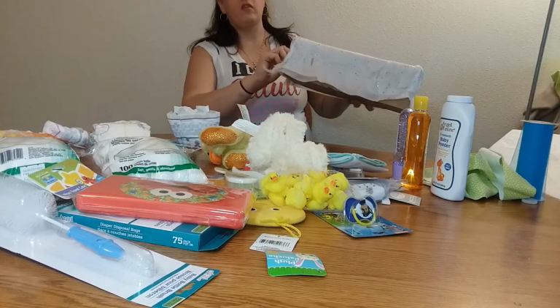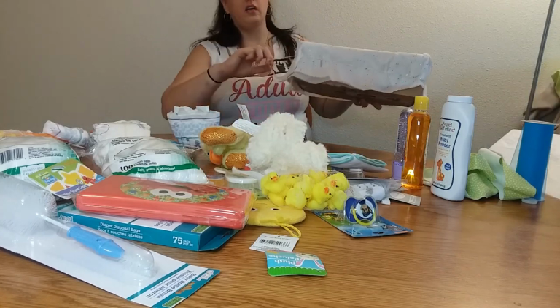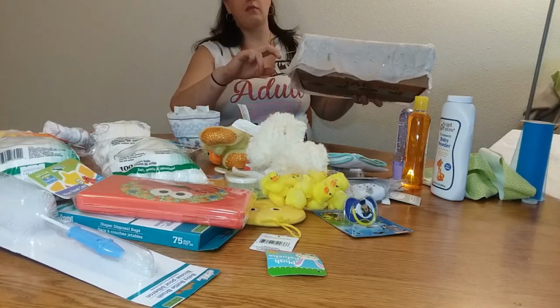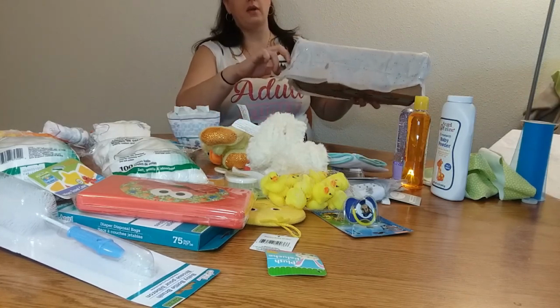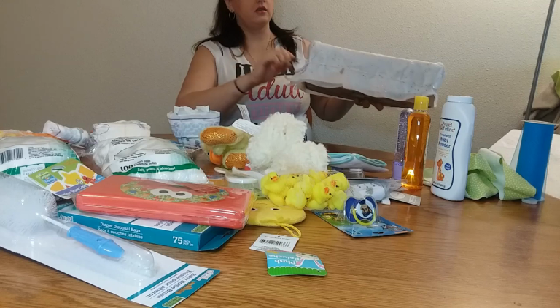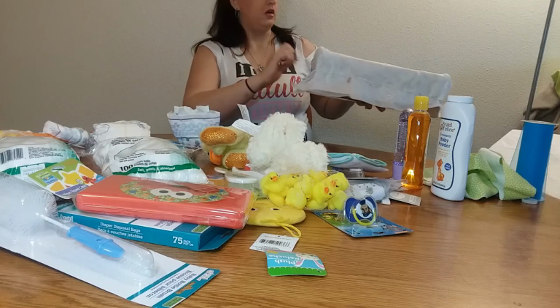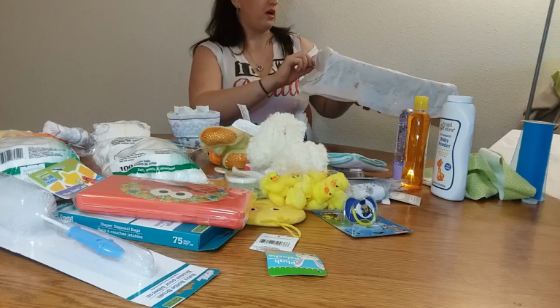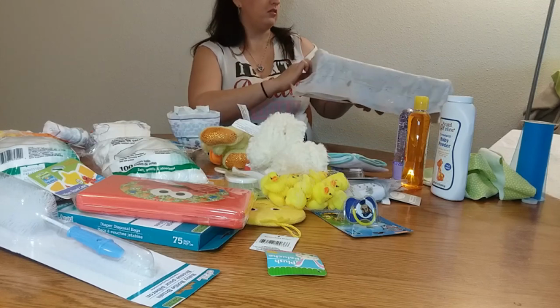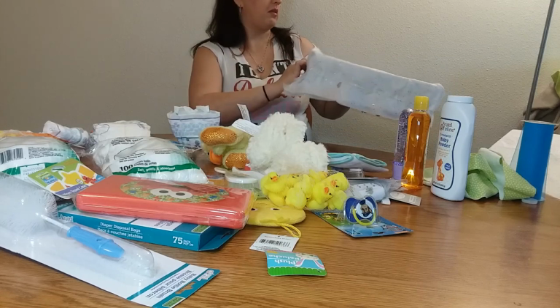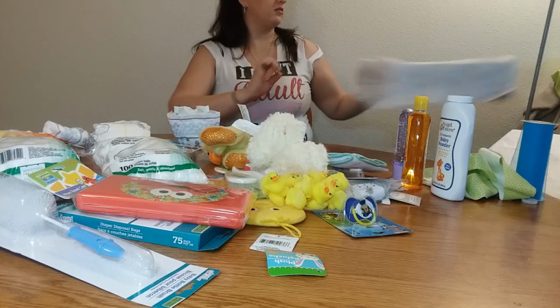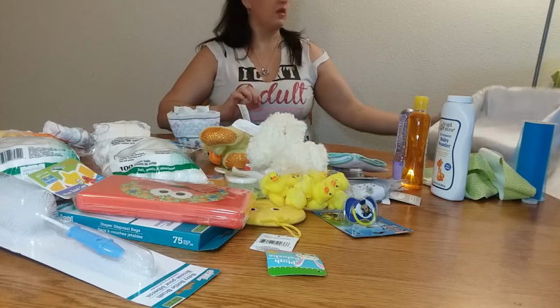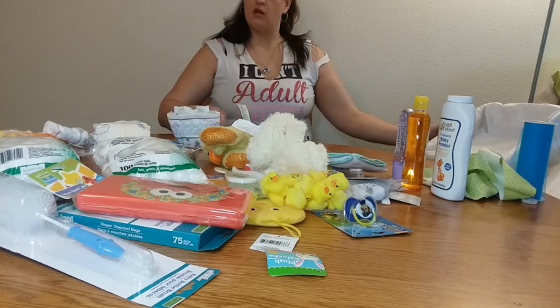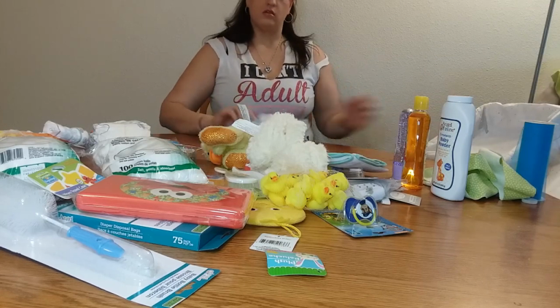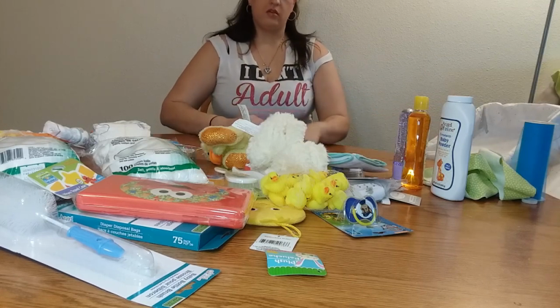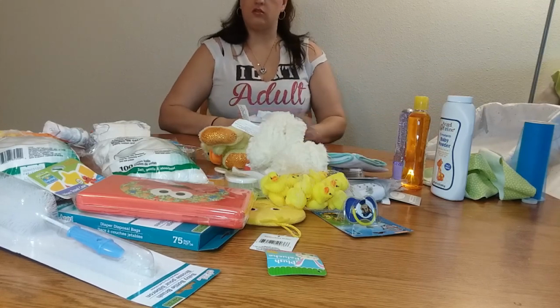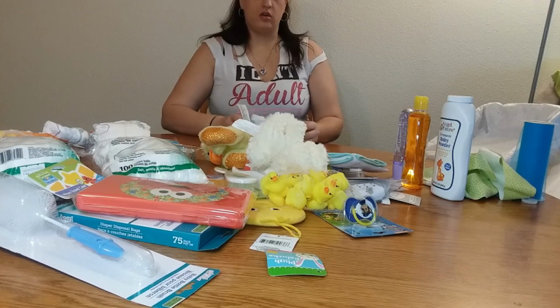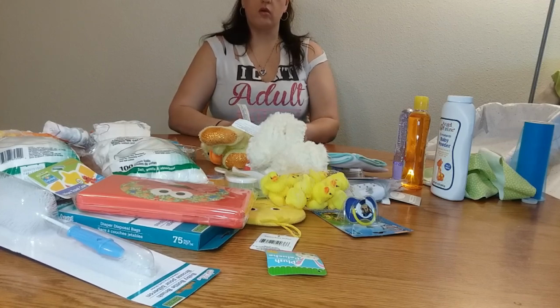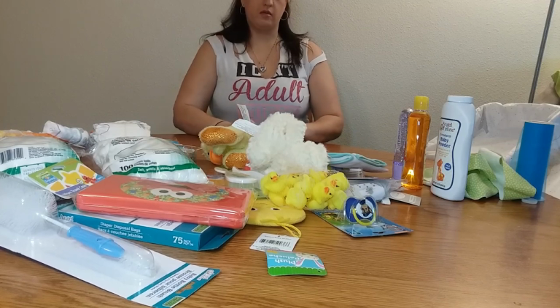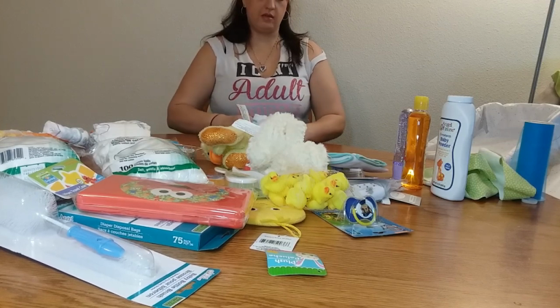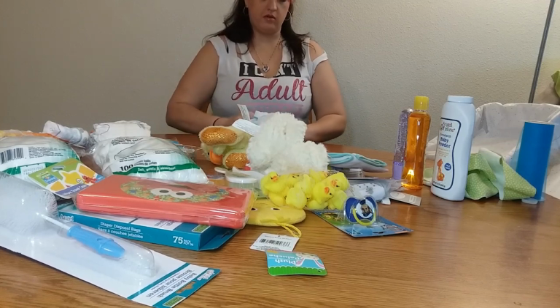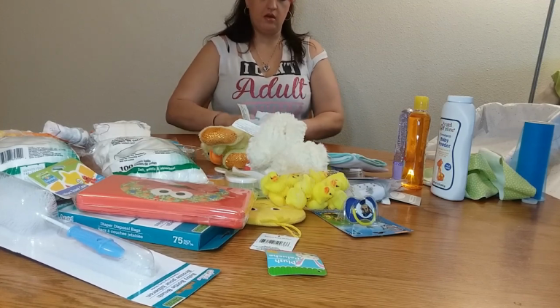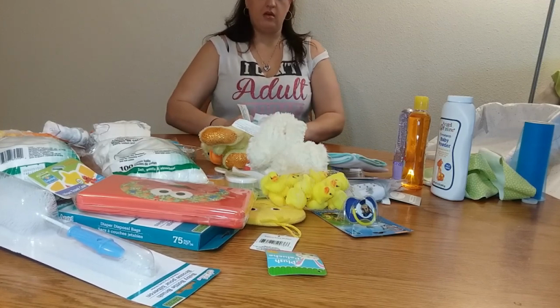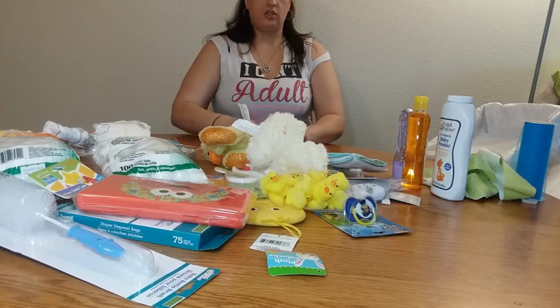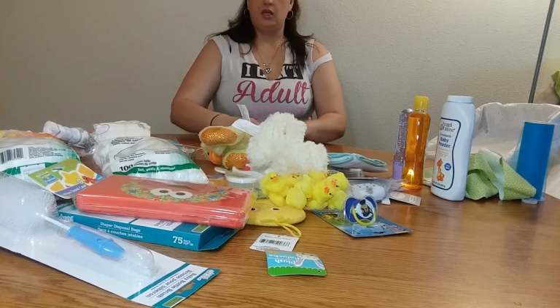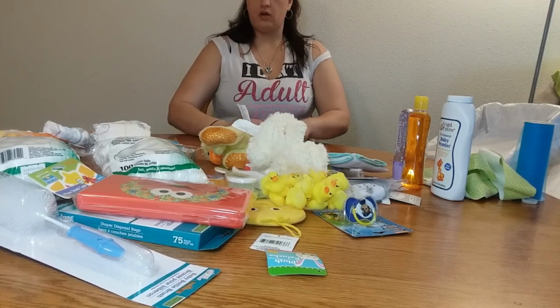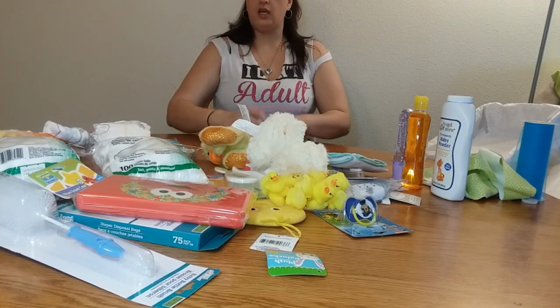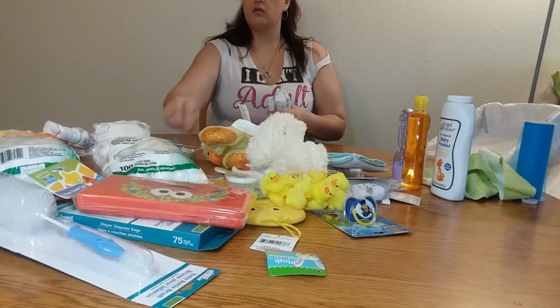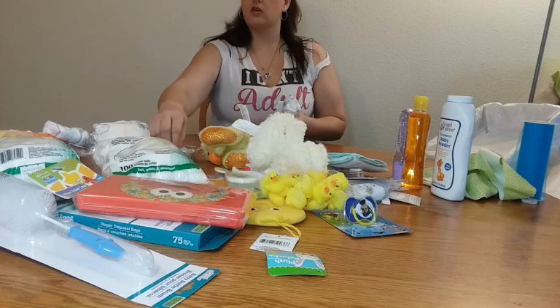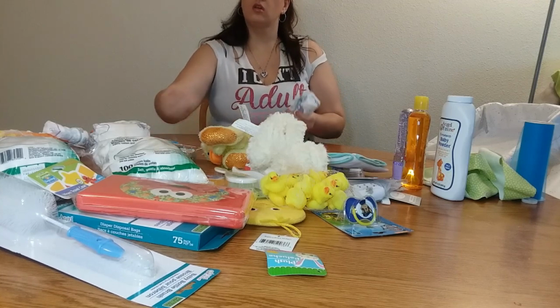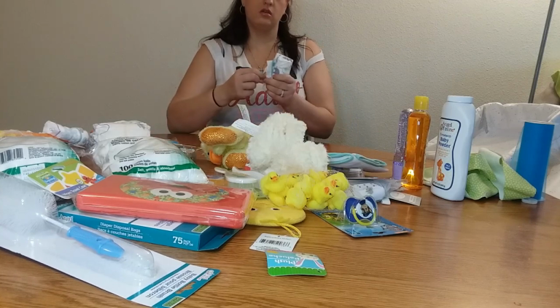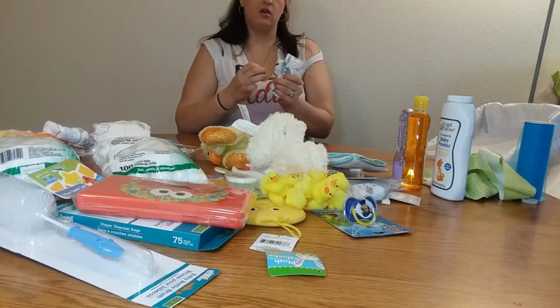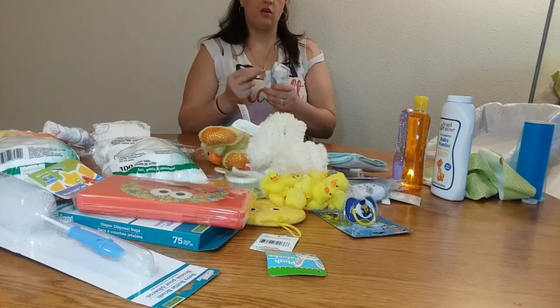So with that, I'm going to start rolling up some diapers. I've already got my rubber band around my box, so I'm just going to start rolling up some of these diapers. Not sure how many we're going to need — we're just going to roll quite a few.